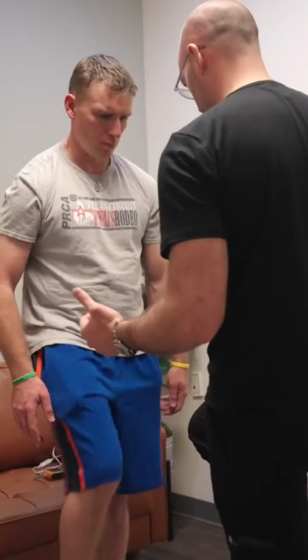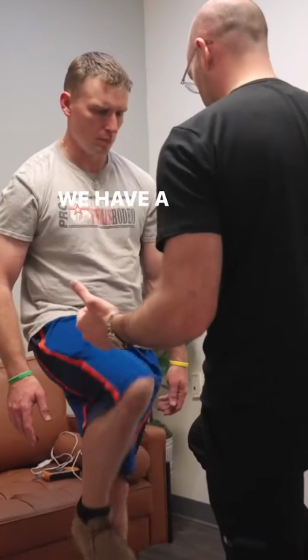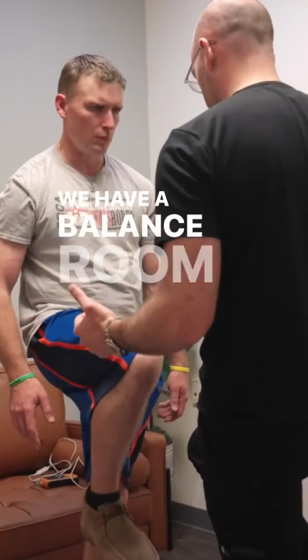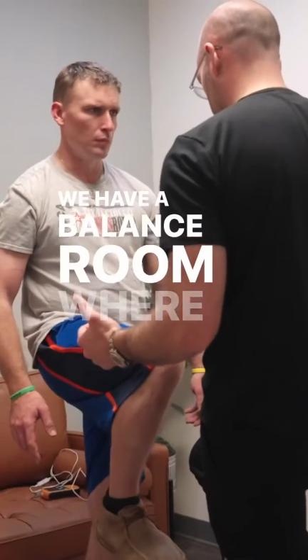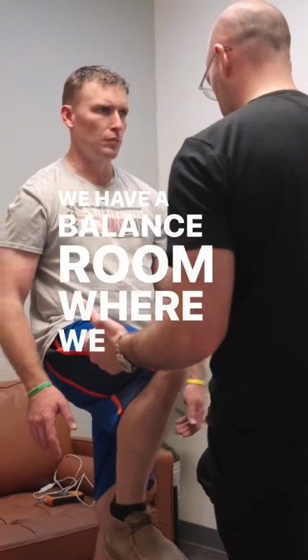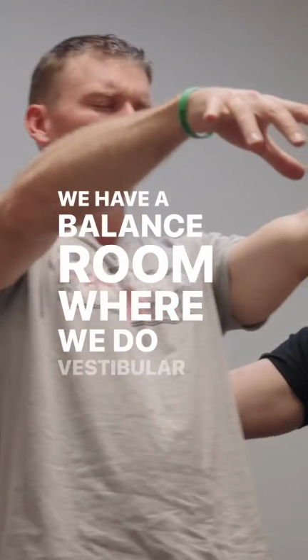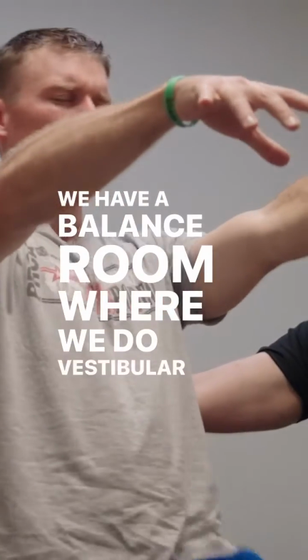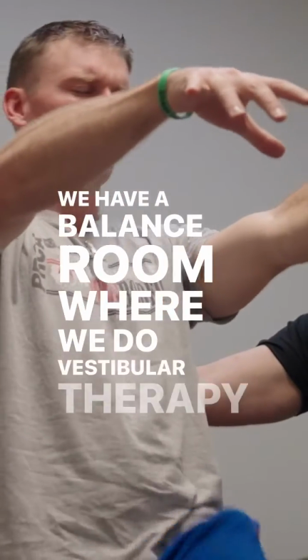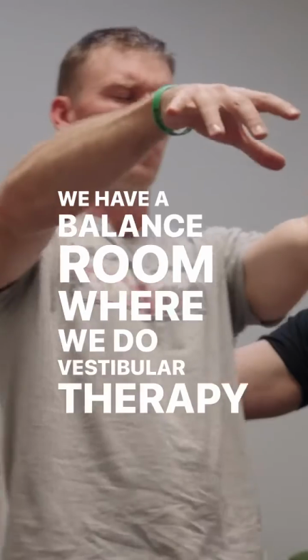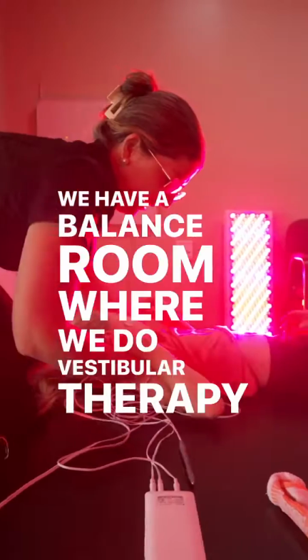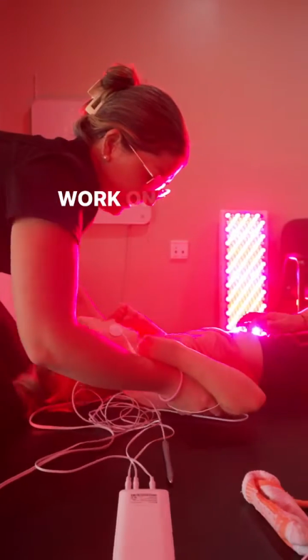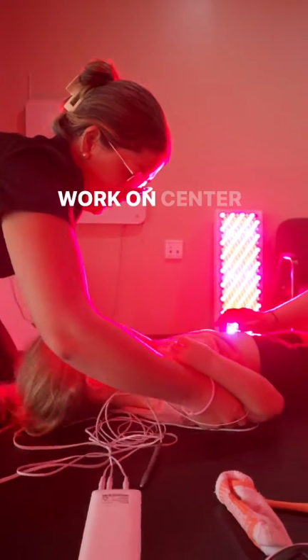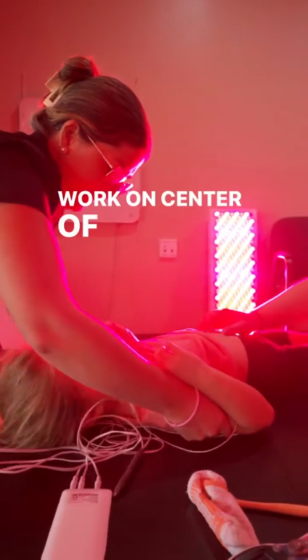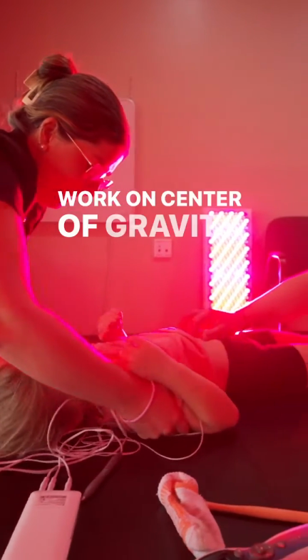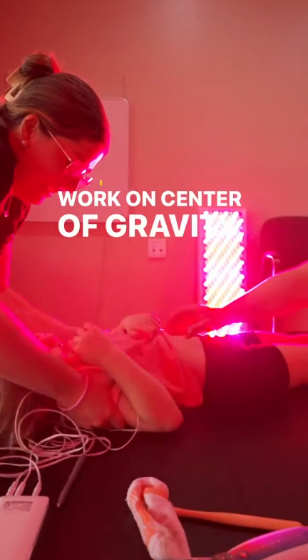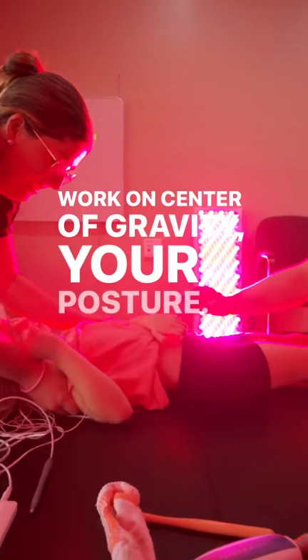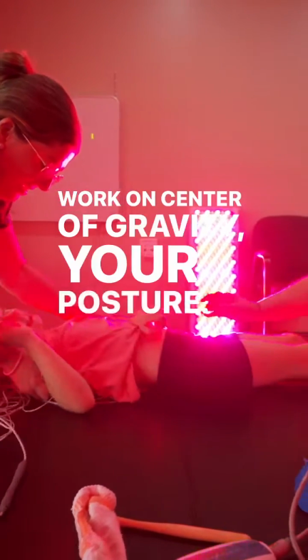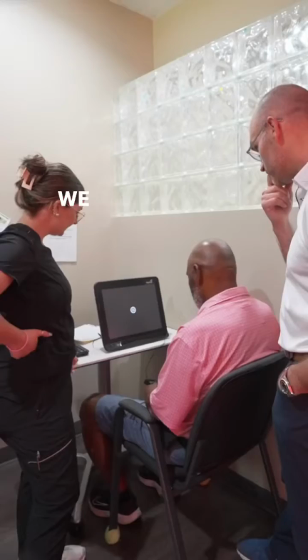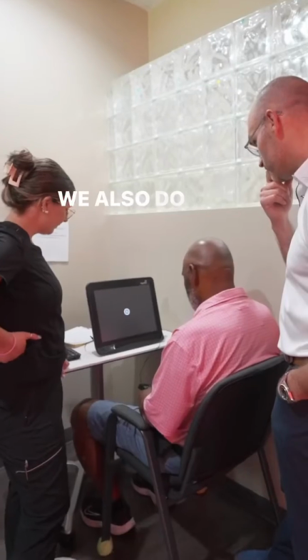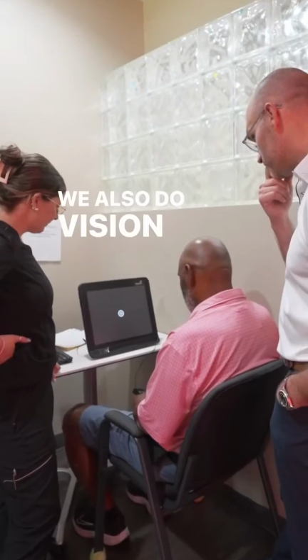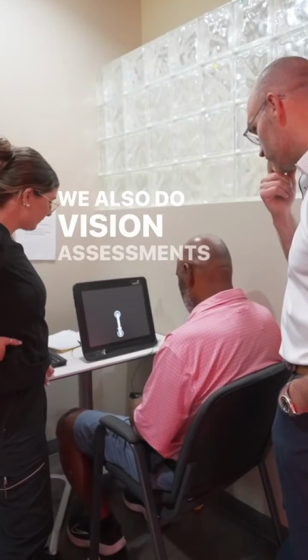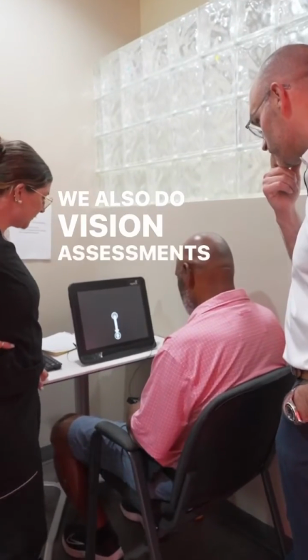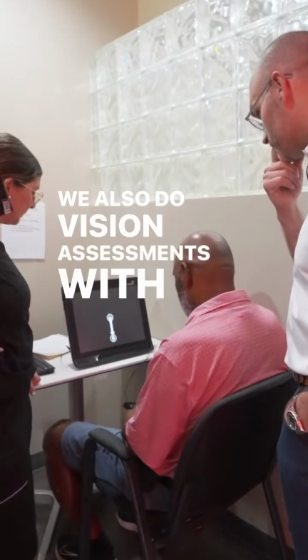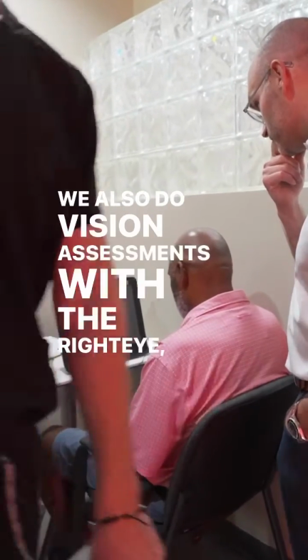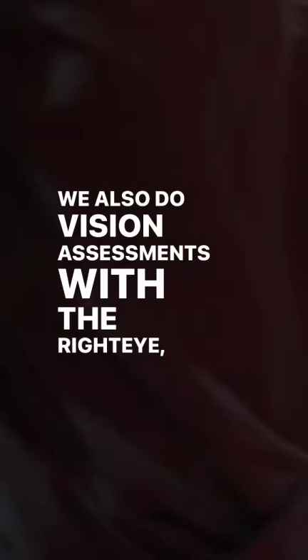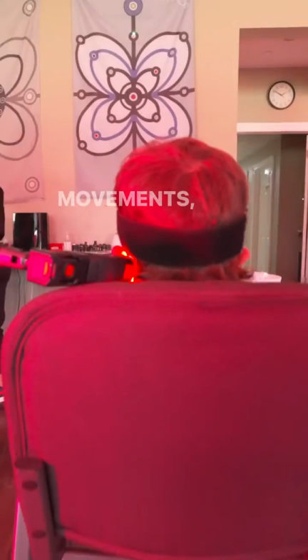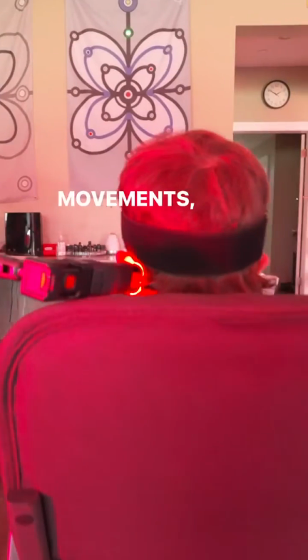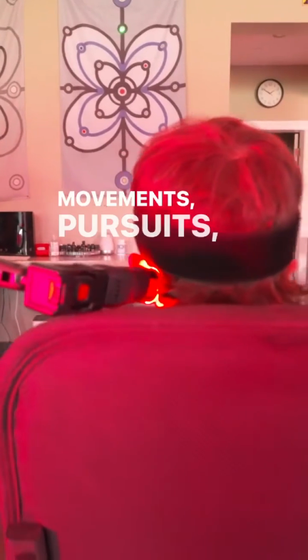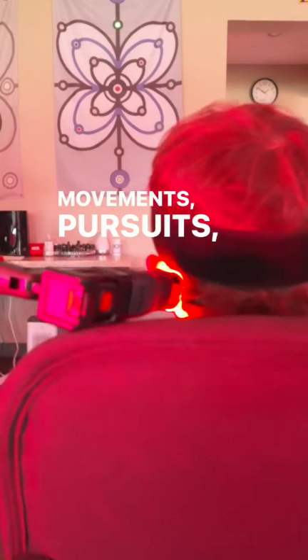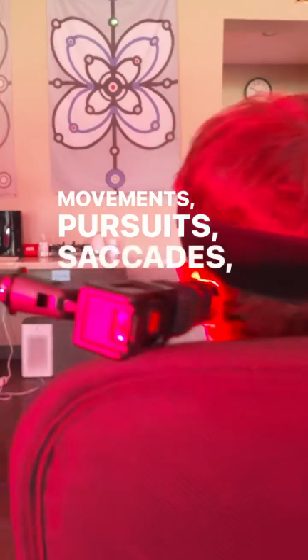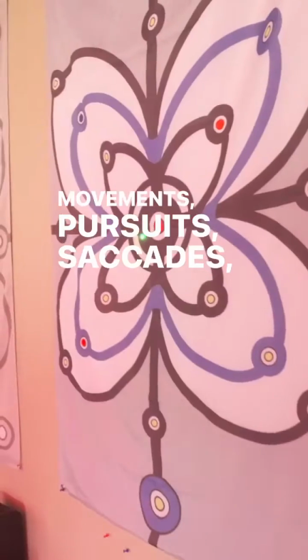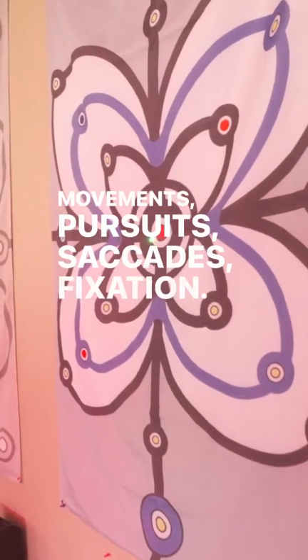We have a balance room where we do vestibular therapy, so we work on center of gravity and your posture. We also do vision assessments with the right eye — eye movements, pursuits, saccades, and fixation.